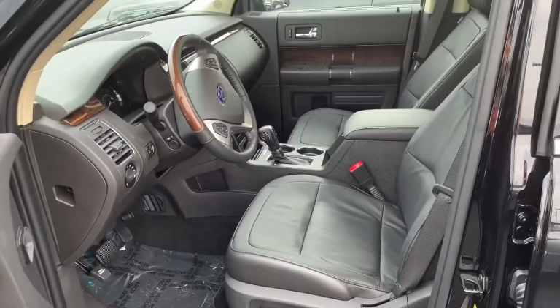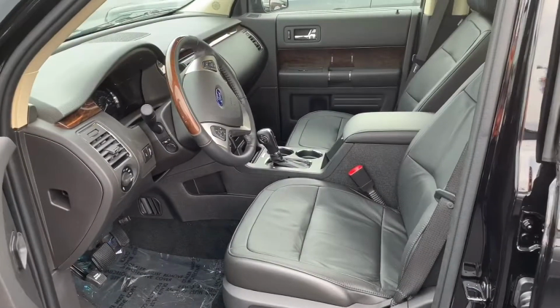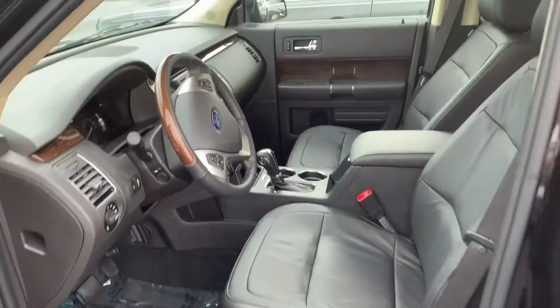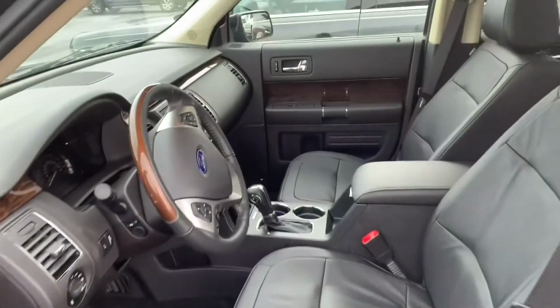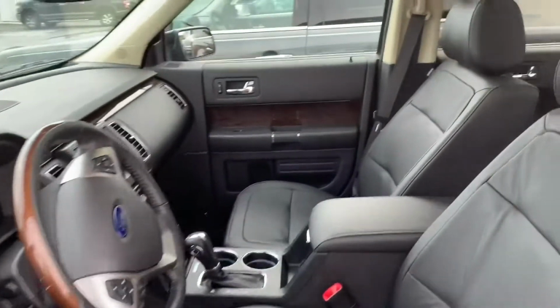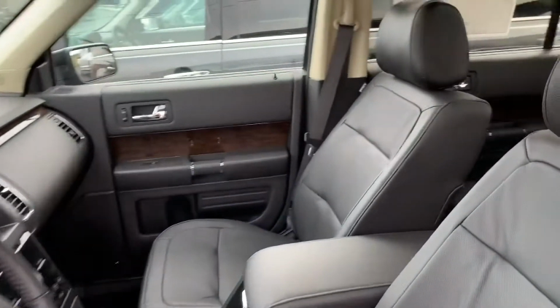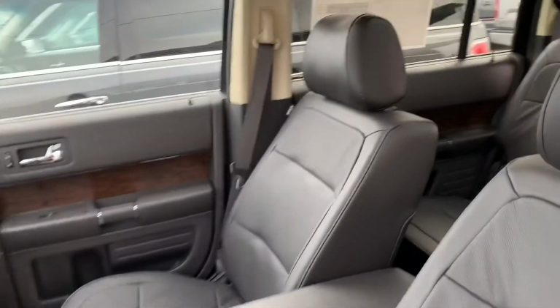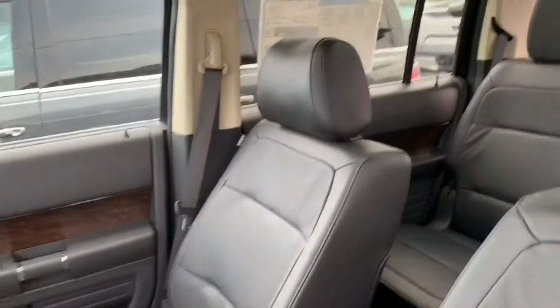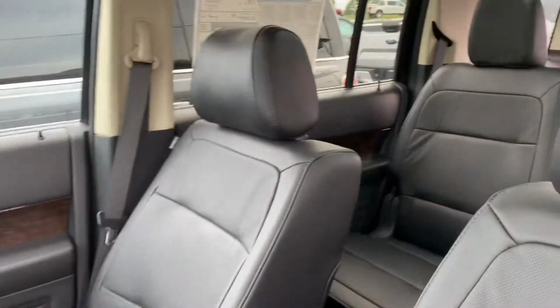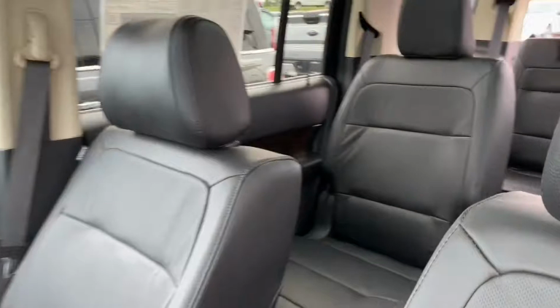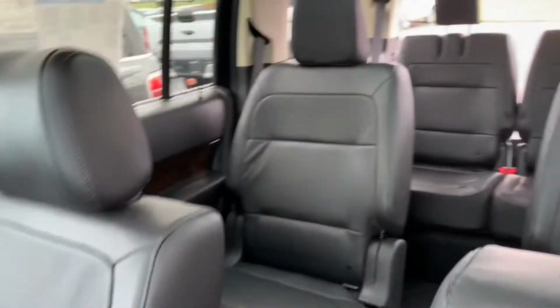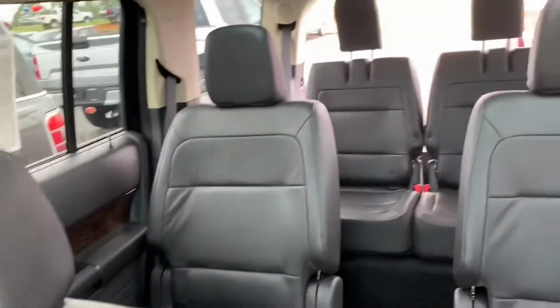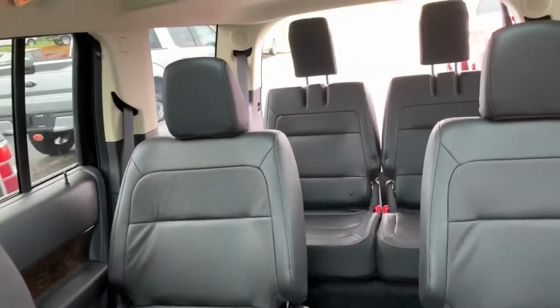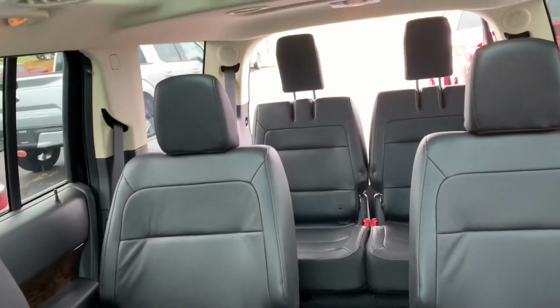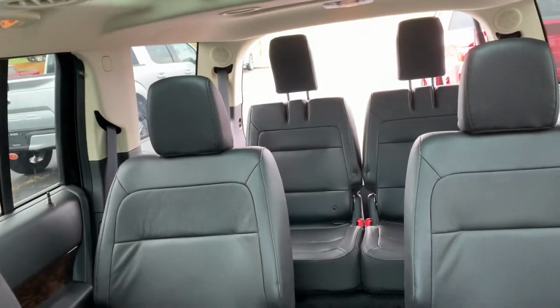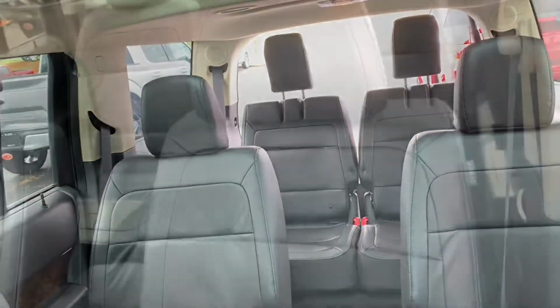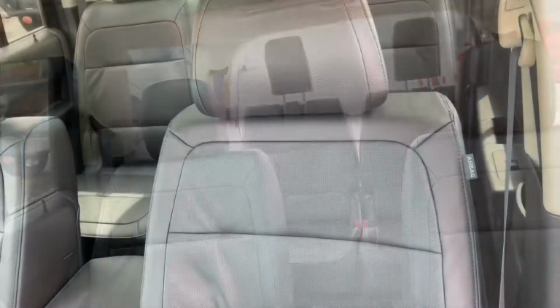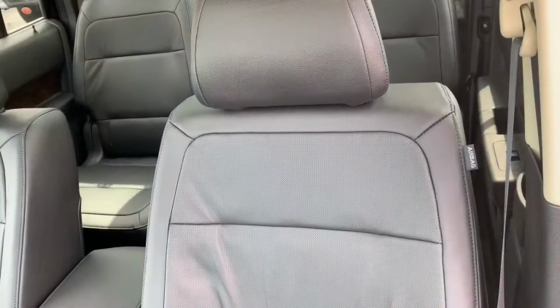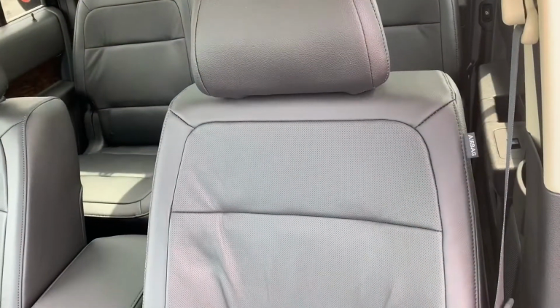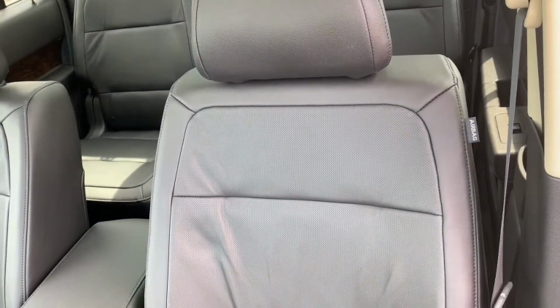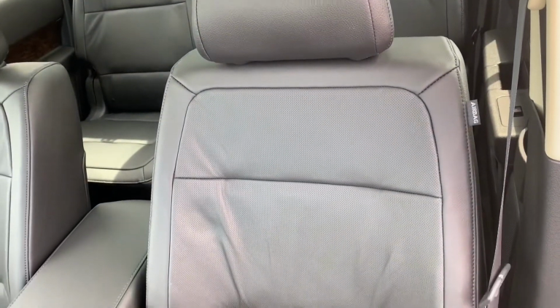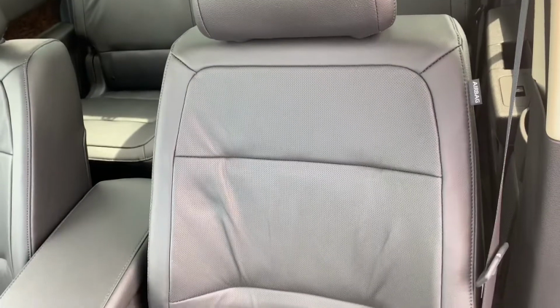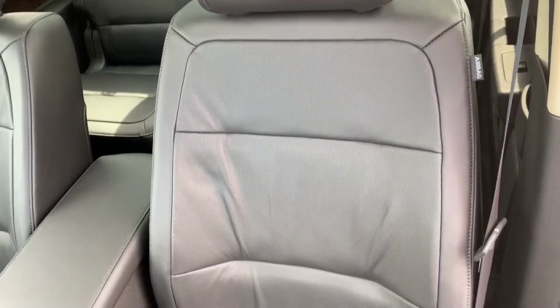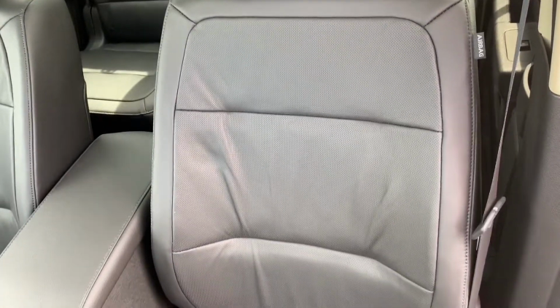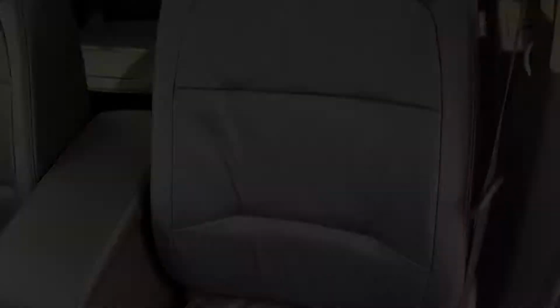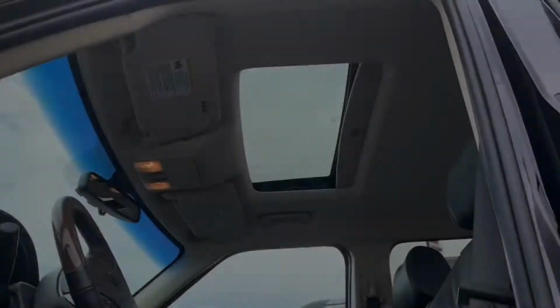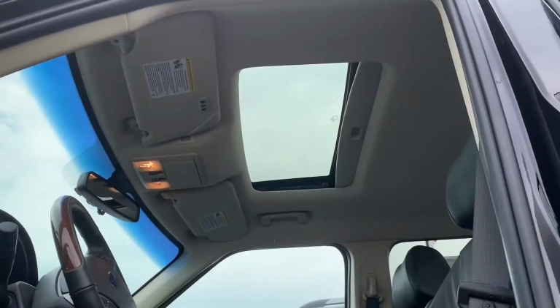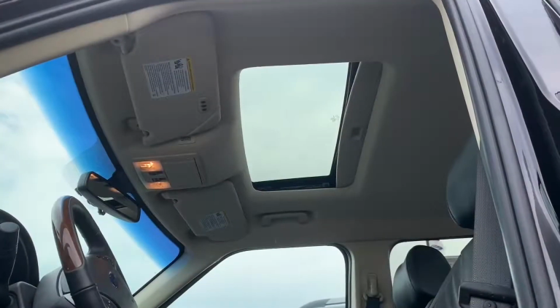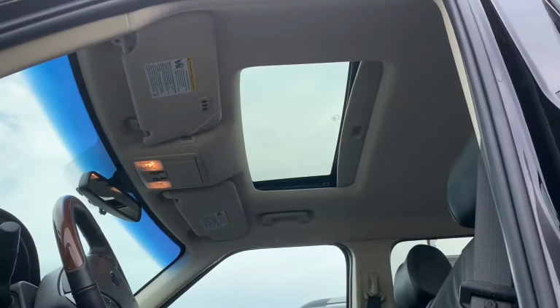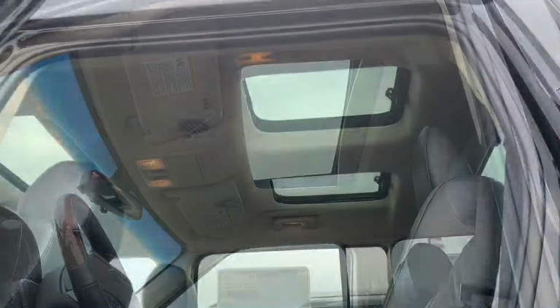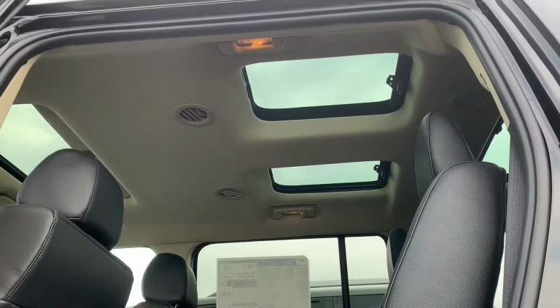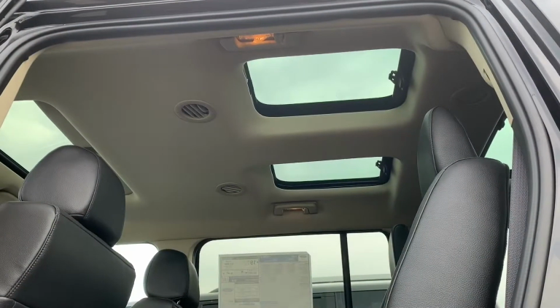This Ford Flex has a charcoal black leather interior and it is really, really spacious. You have both second and third row captain chairs, heated and cooled front seating, and the amount of Vista roofs in this thing is amazing.